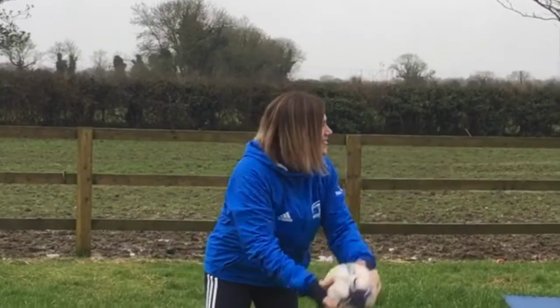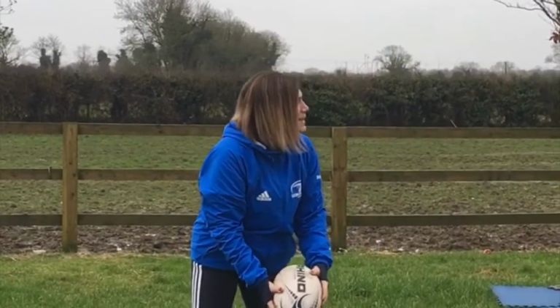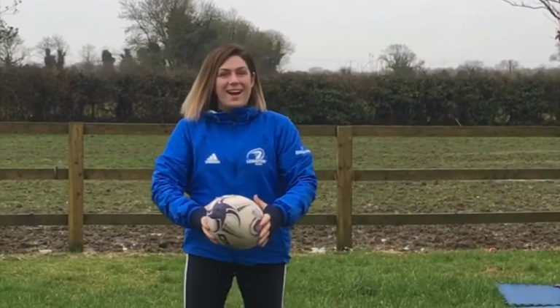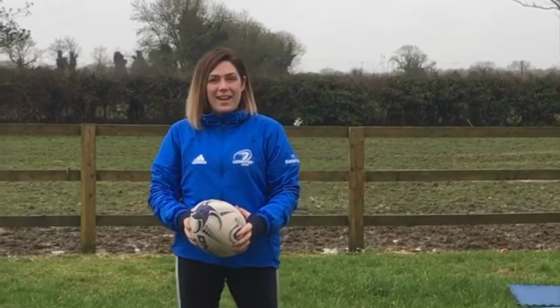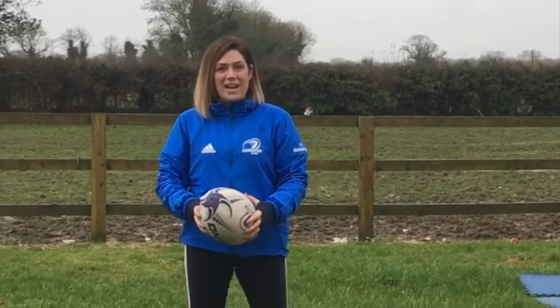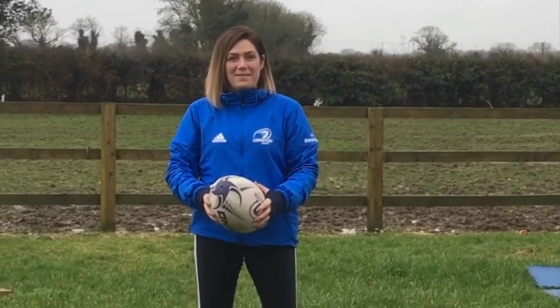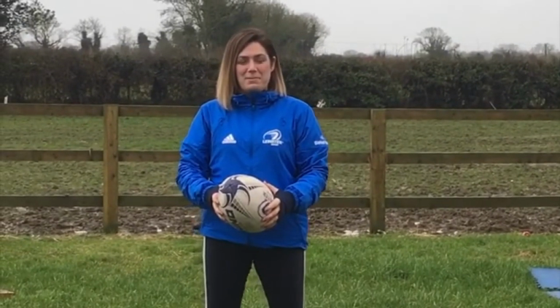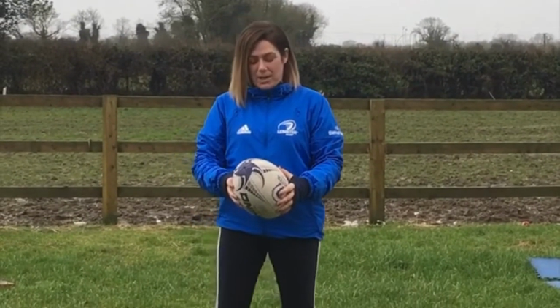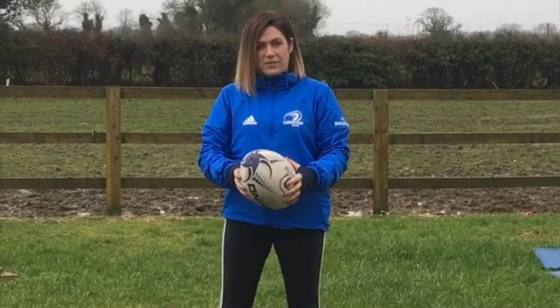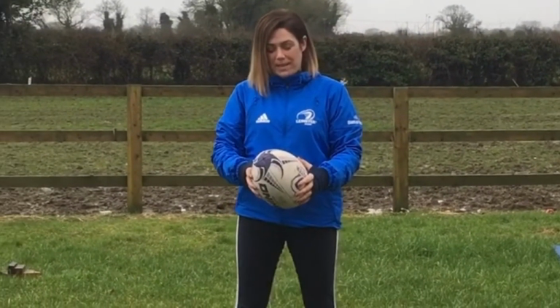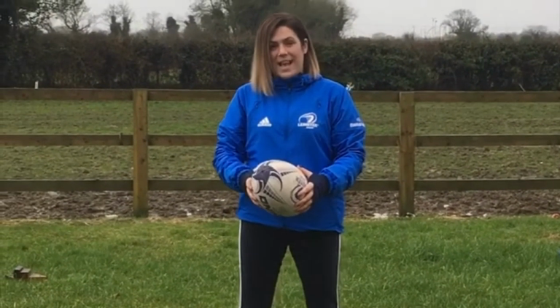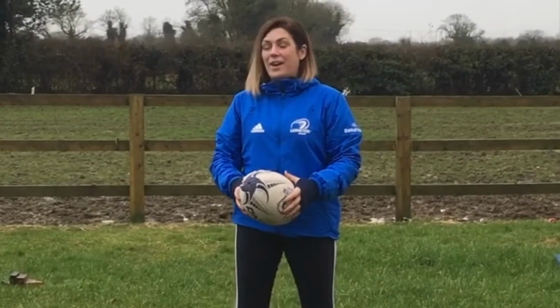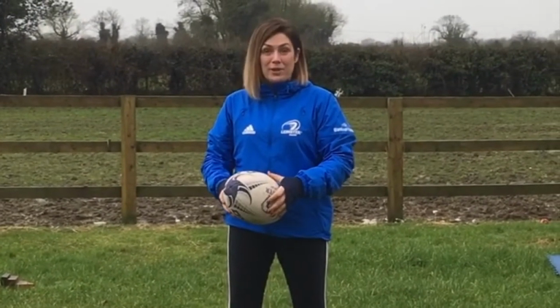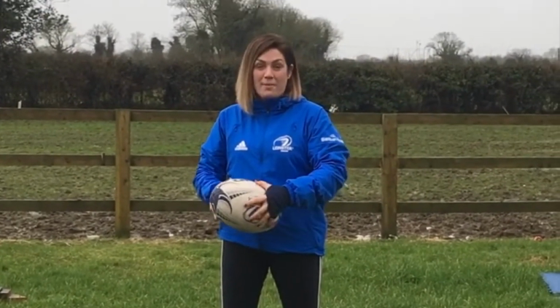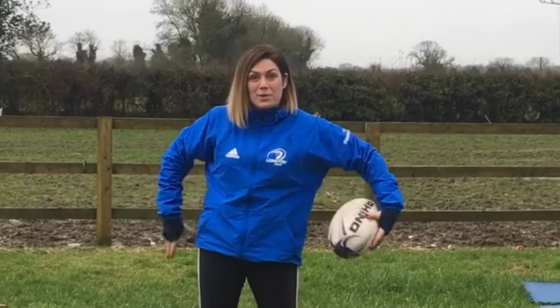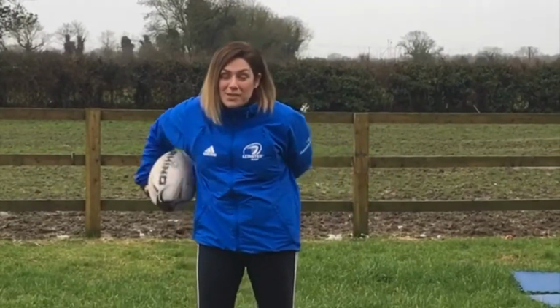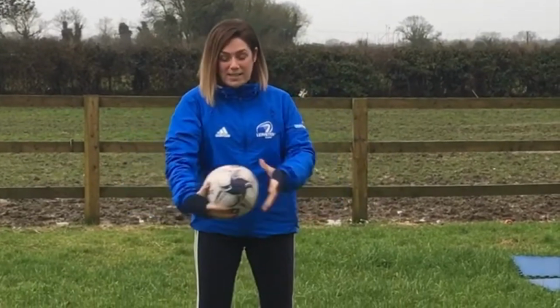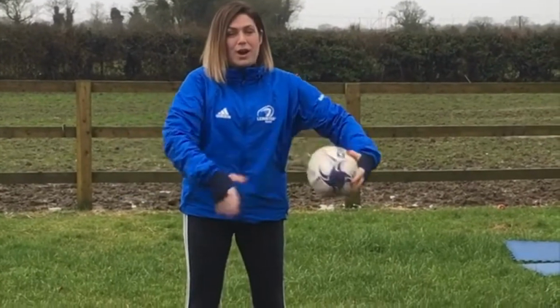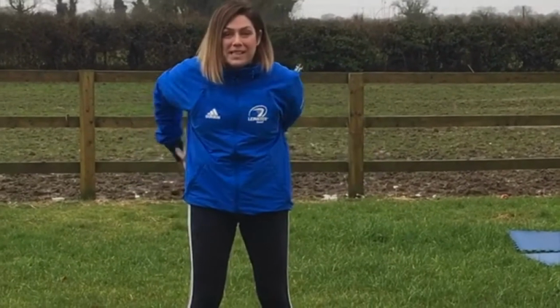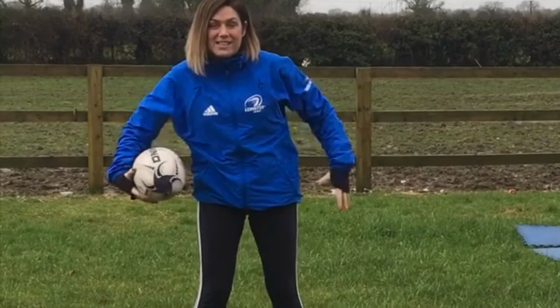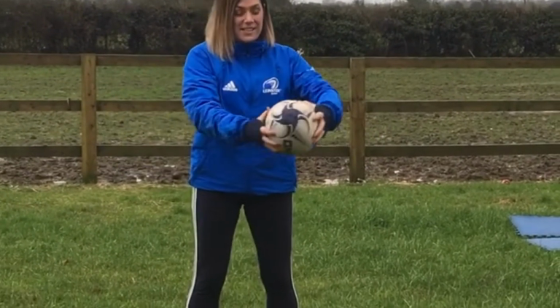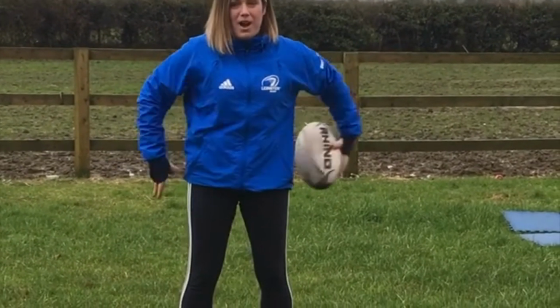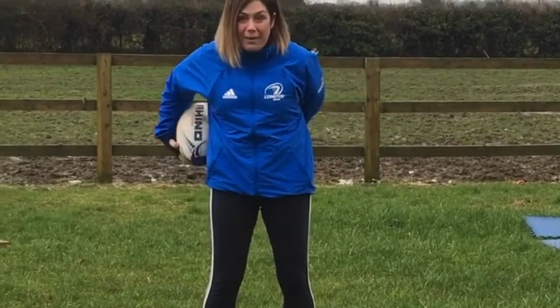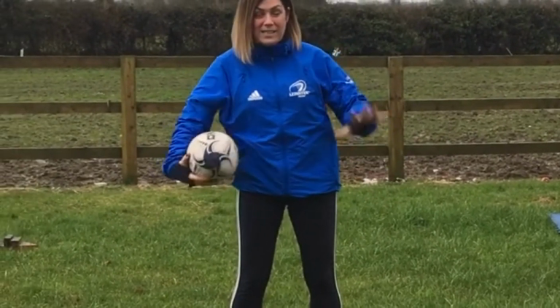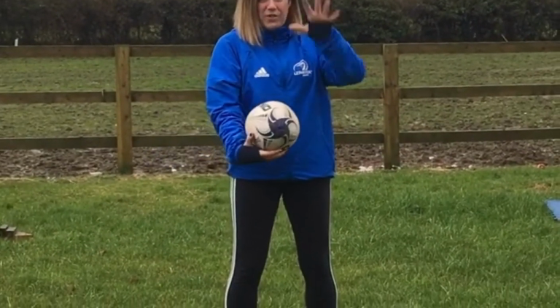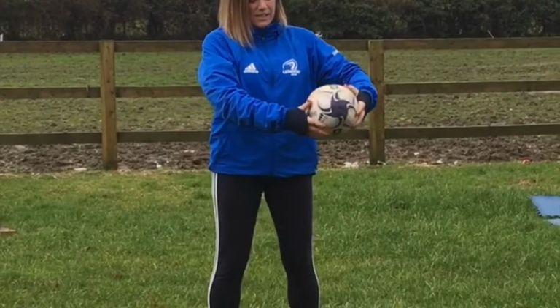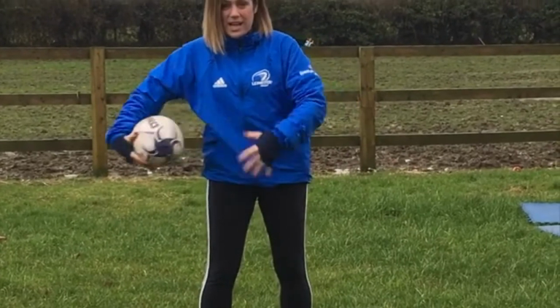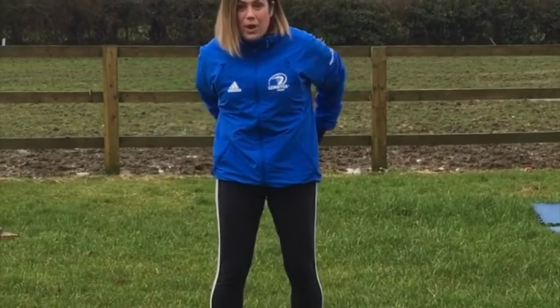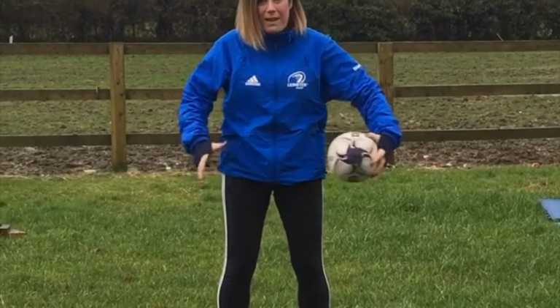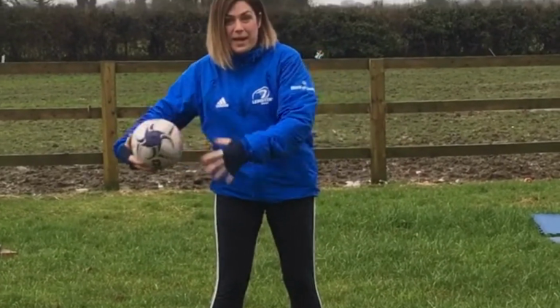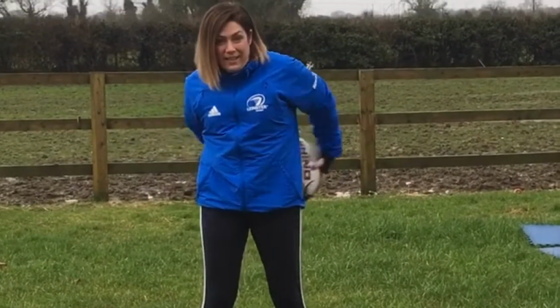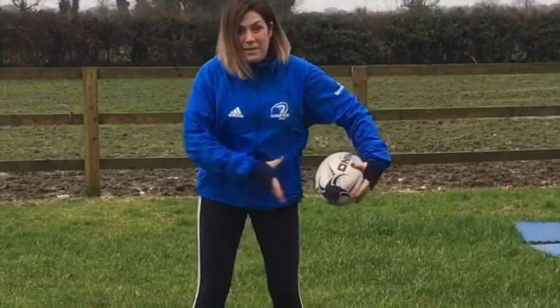Thanks, Mick. Hi, I'm Jenny. I'm the Women's Development Officer for the North Midlands. I hope you're having a lovely time not going to school so you can practice all of your skills. Pass the ball around the waist, stretch your fingers nice and wide, and we can go back round this way. There we go.